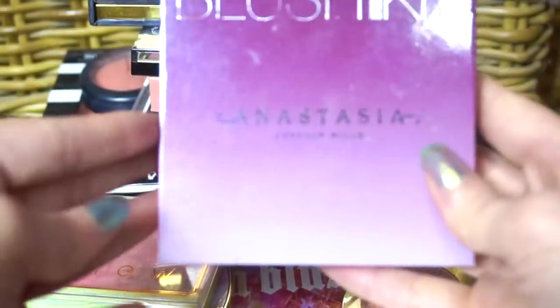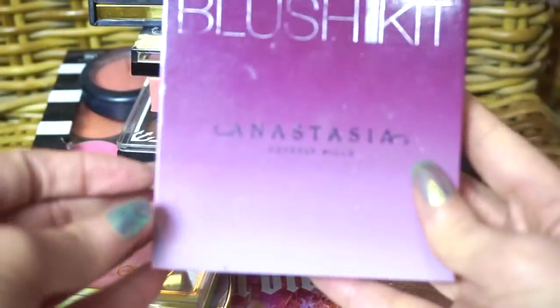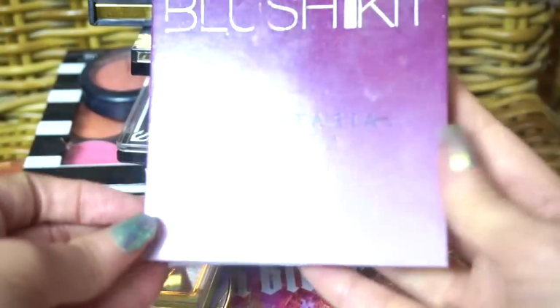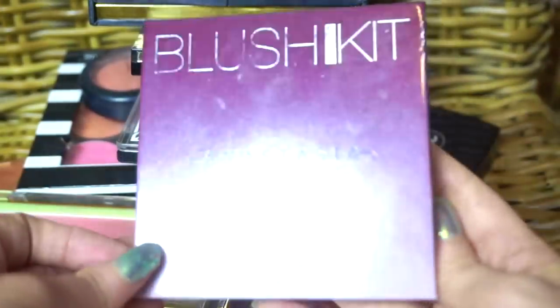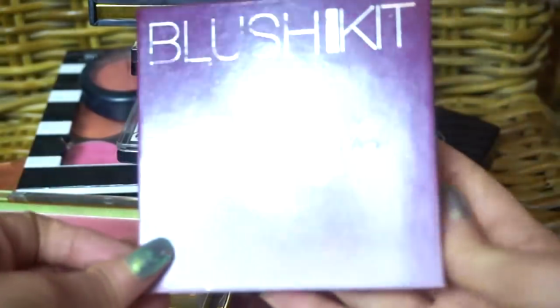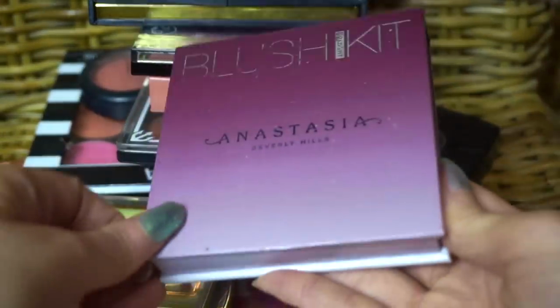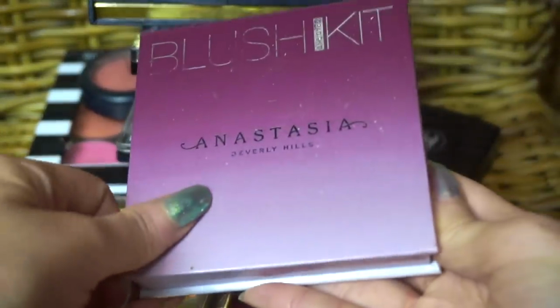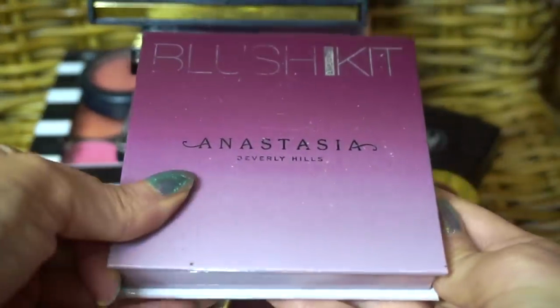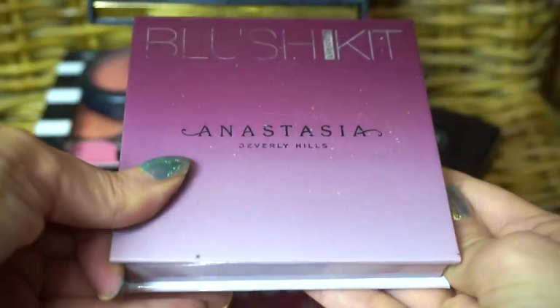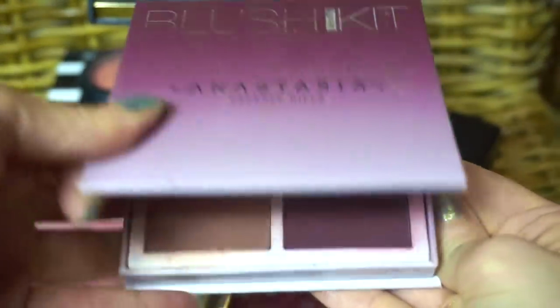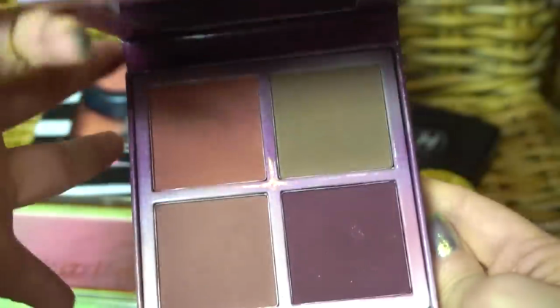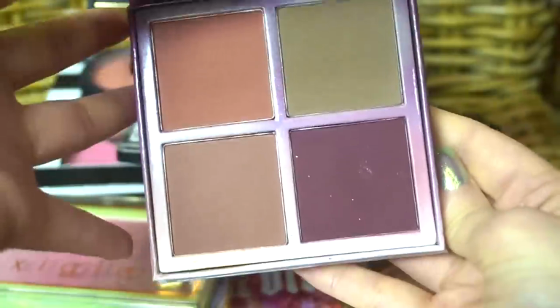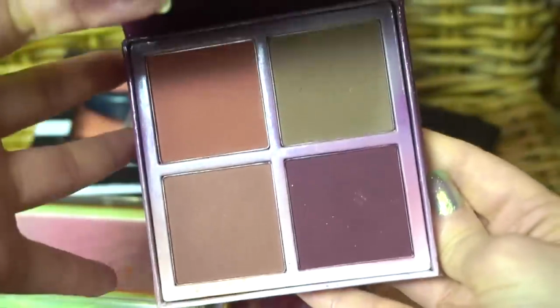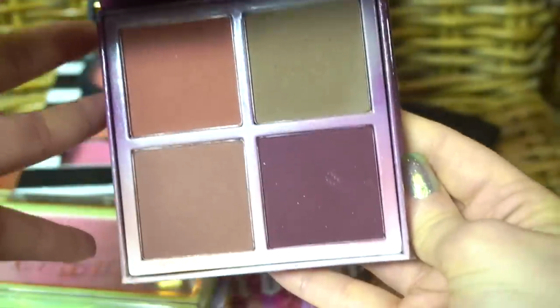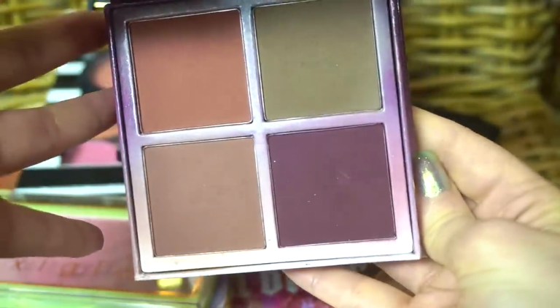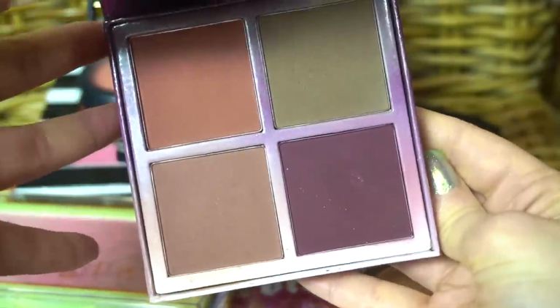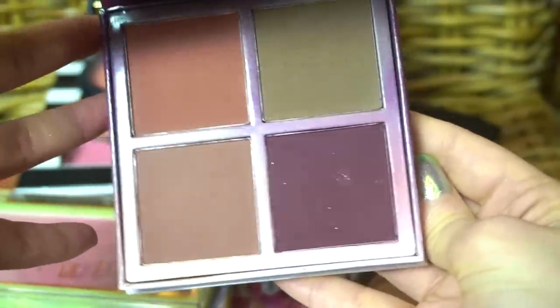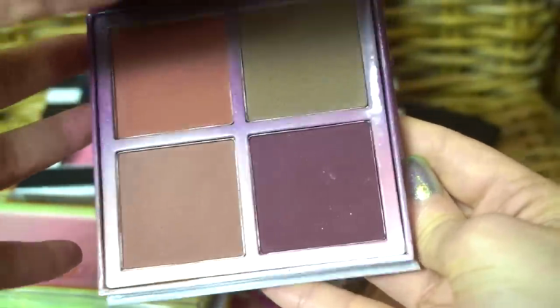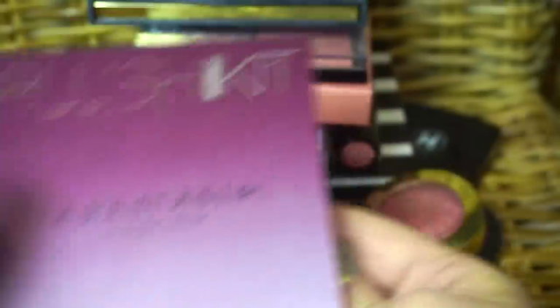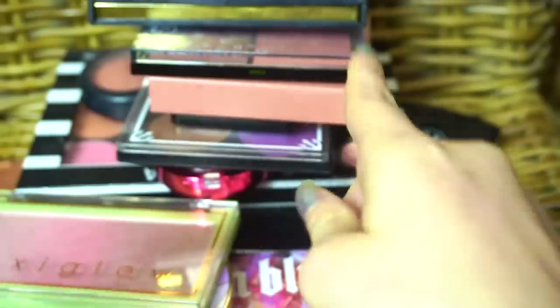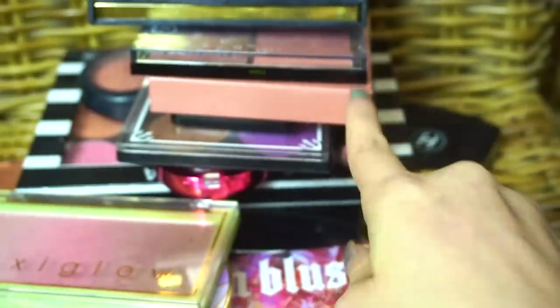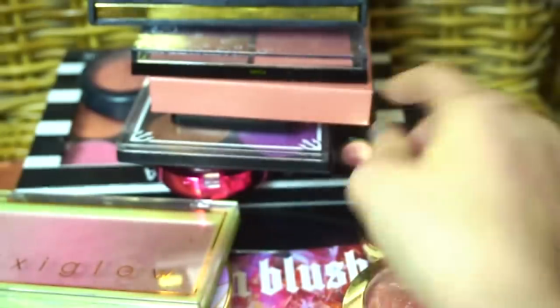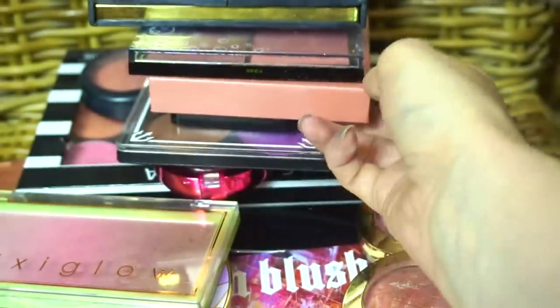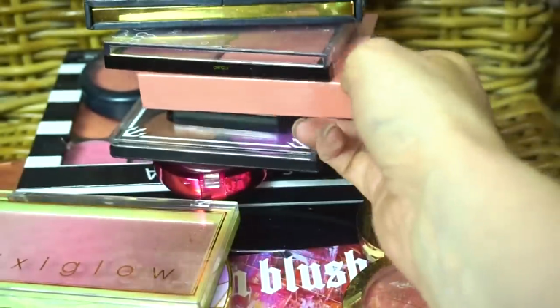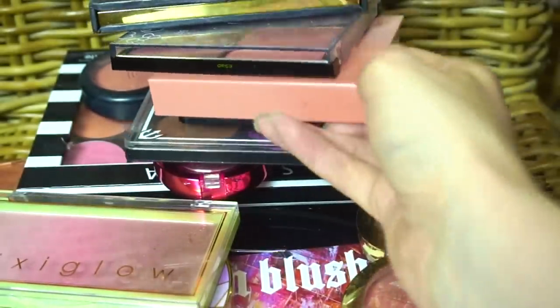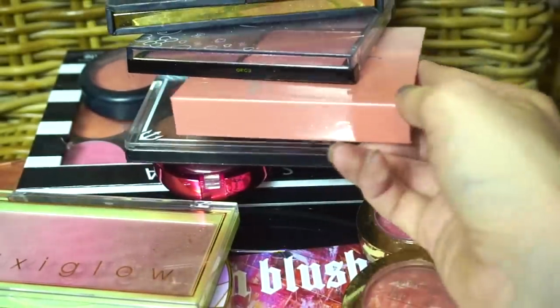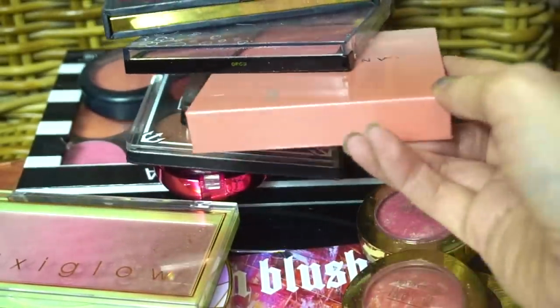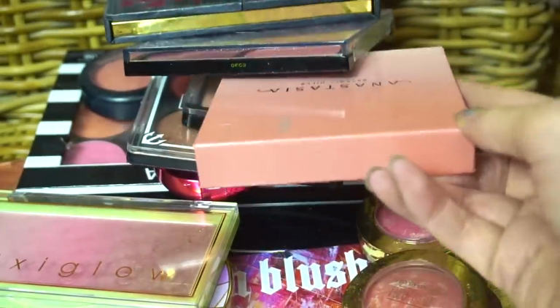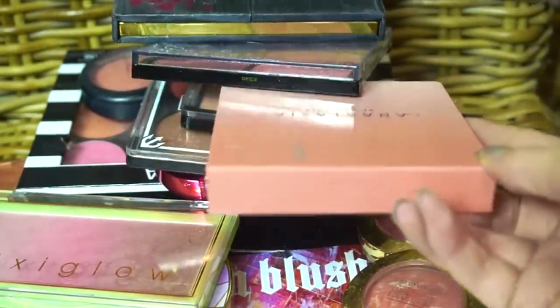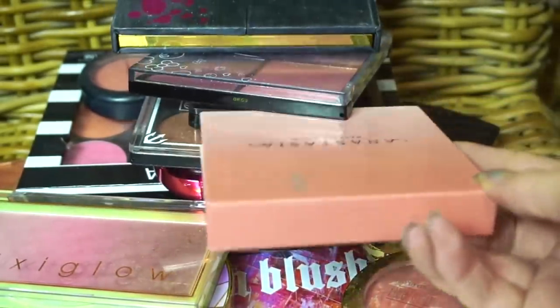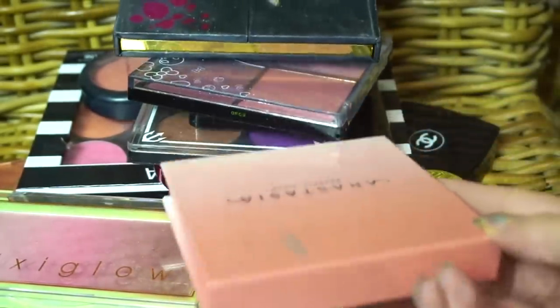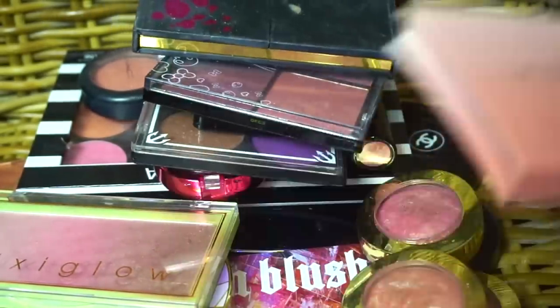I really enjoy my blush kits from Anastasia. This one has some unique shades in here. I will be keeping this one as well as this one — playing Jenga with my blushes here.